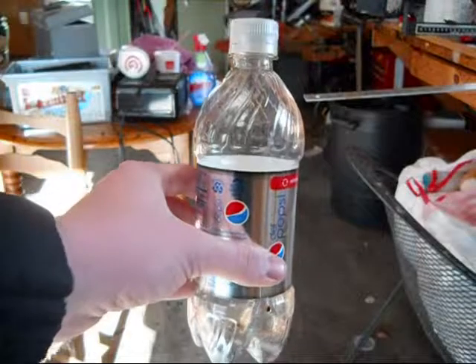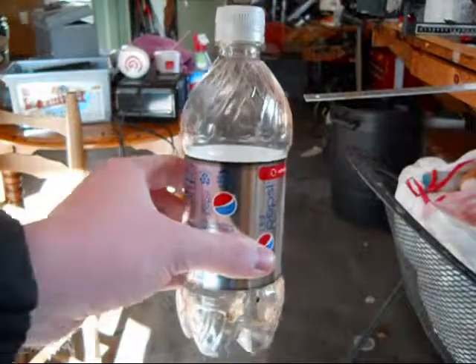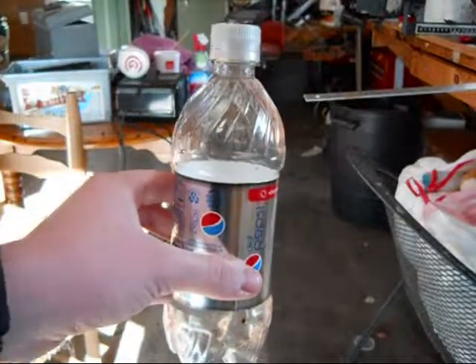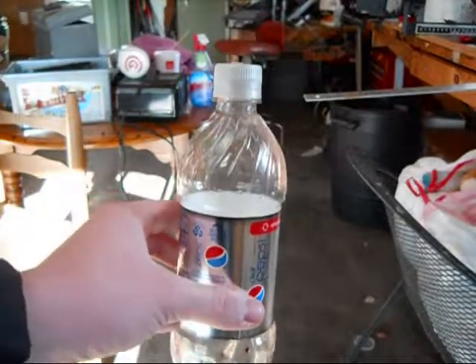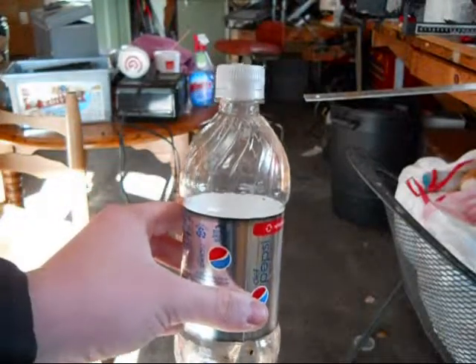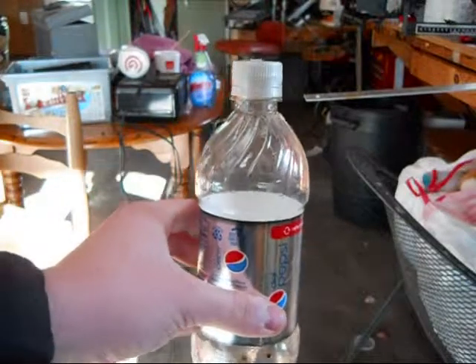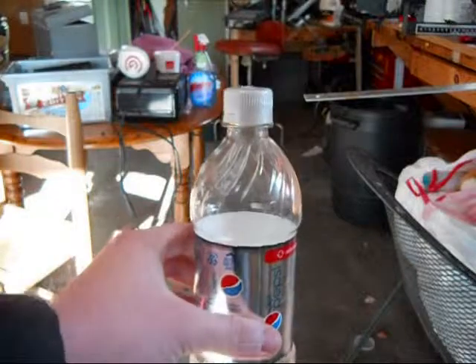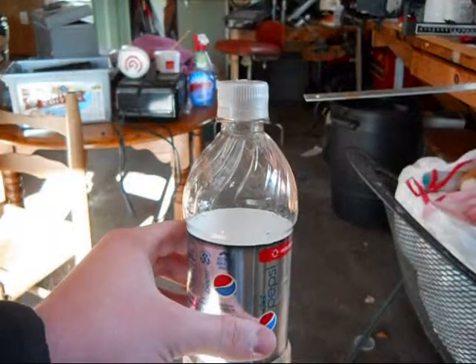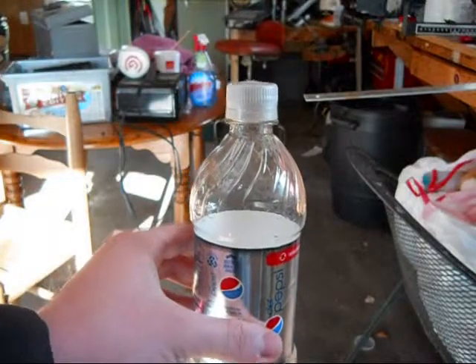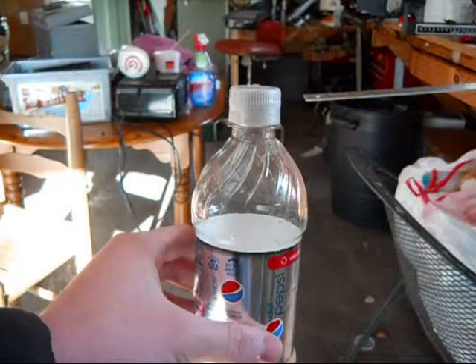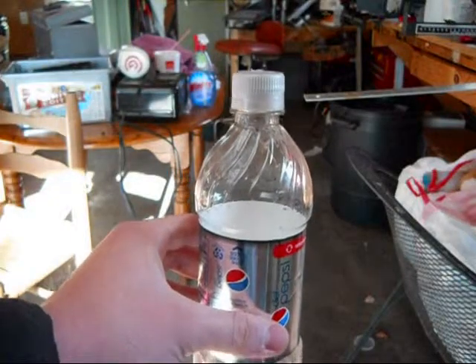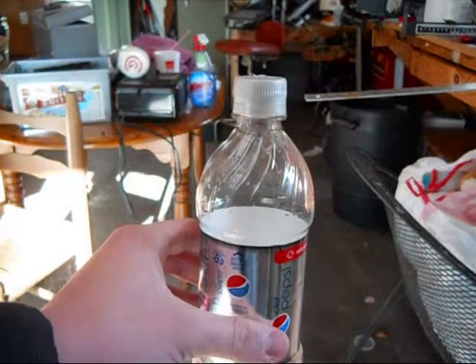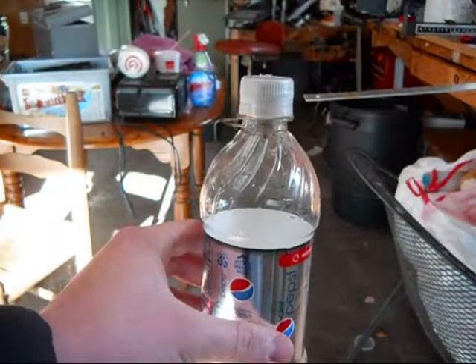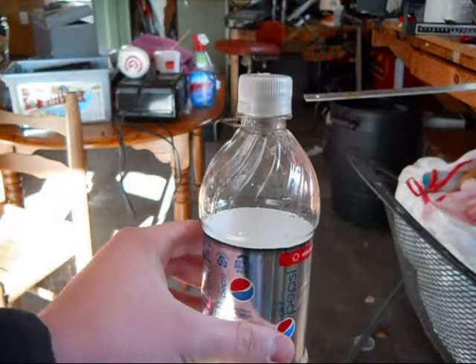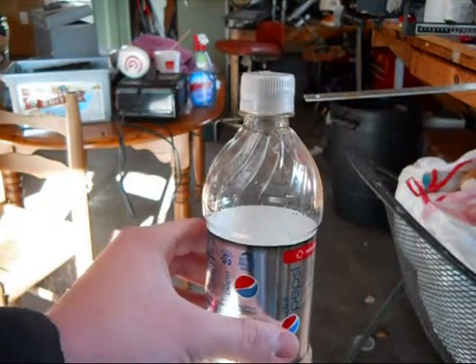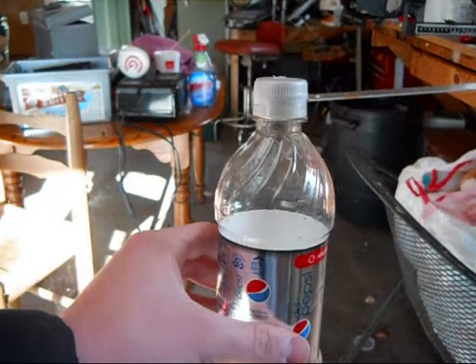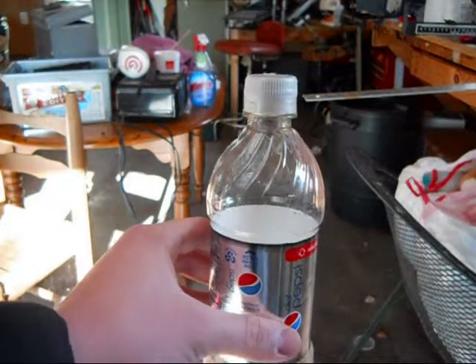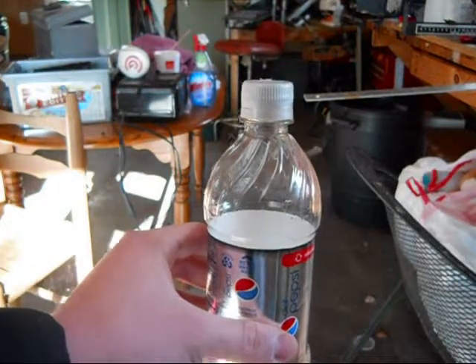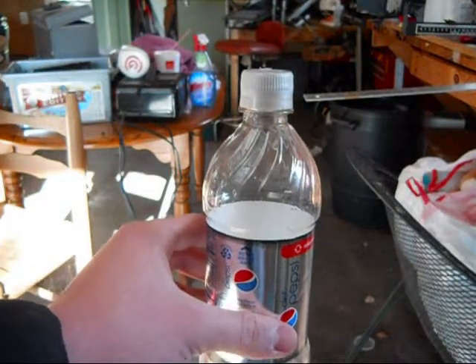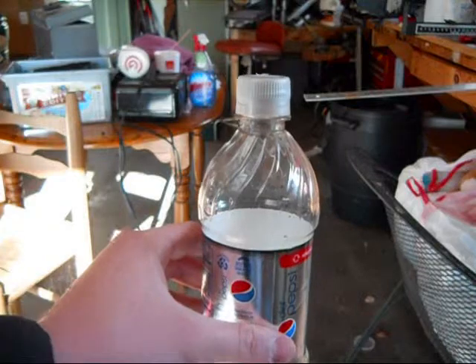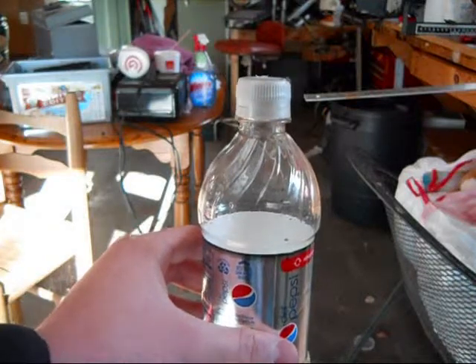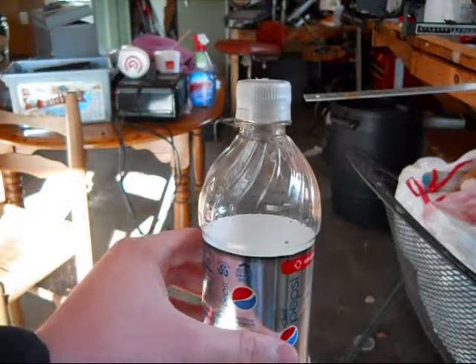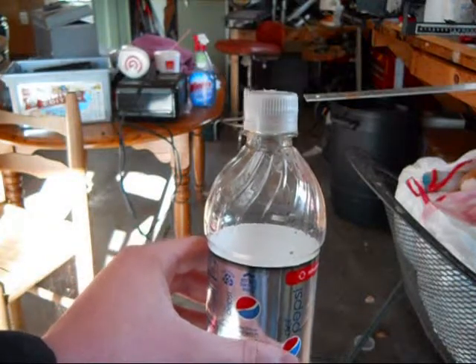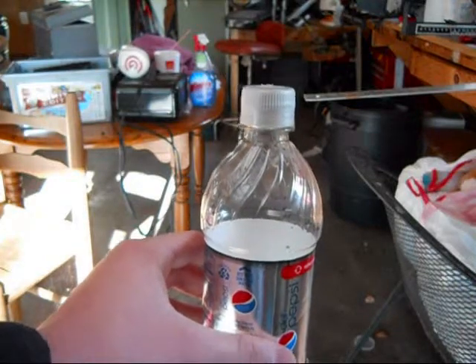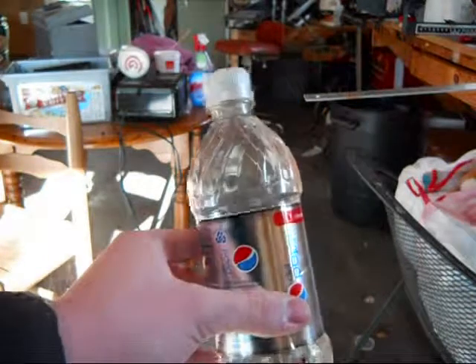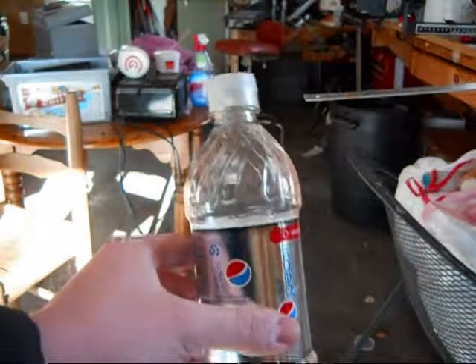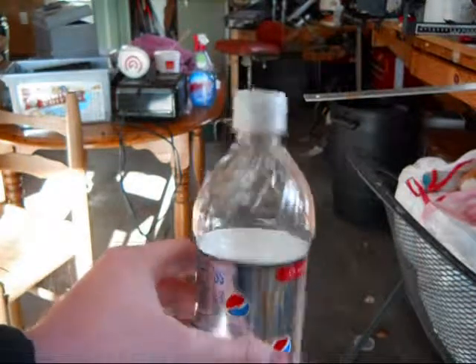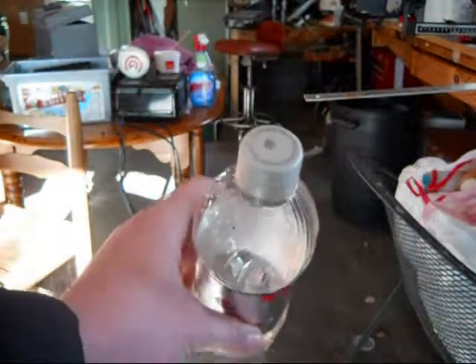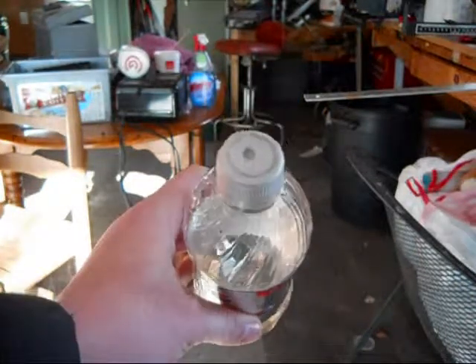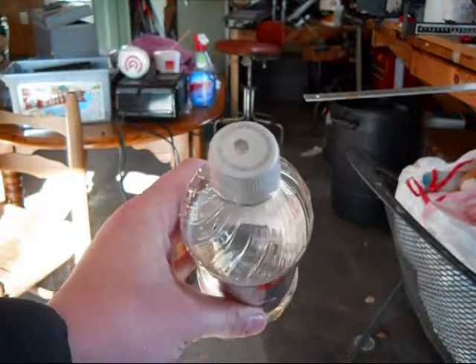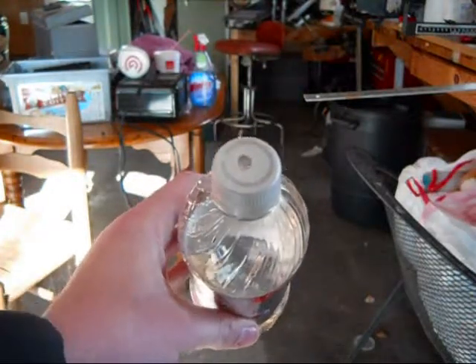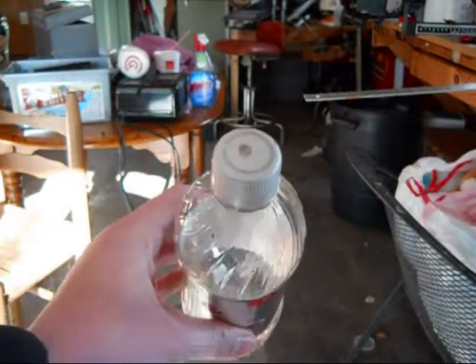Hey YouTube, this is AirlinerDo12. Fumbling across the shop today and I accidentally came up with another experiment to prove that Bernoulli's principle is still true to this very day. Take an ordinary bottle and drill a quarter inch hole in the top.